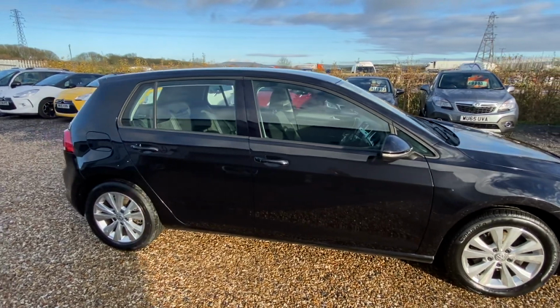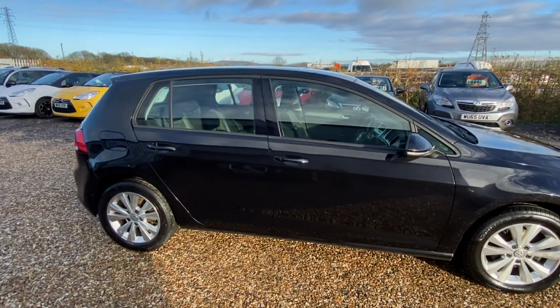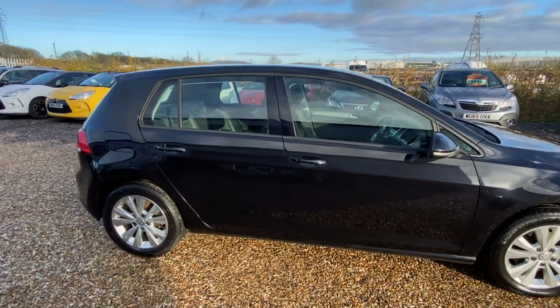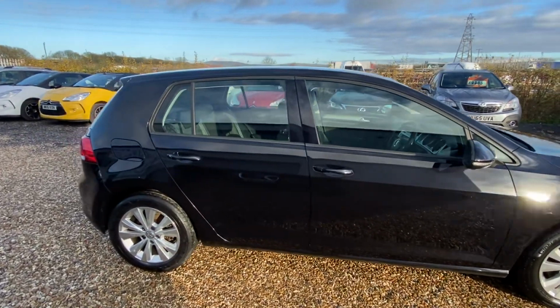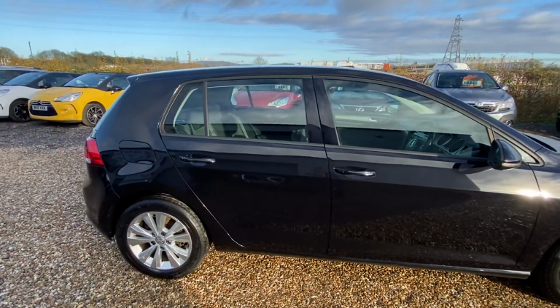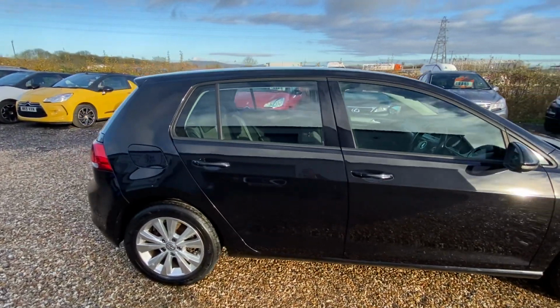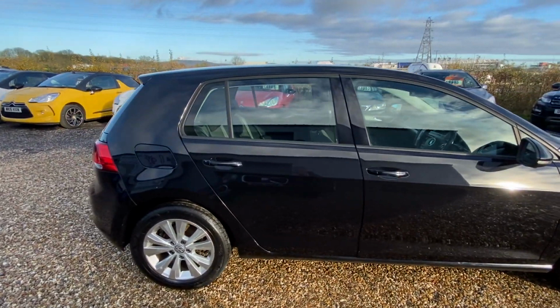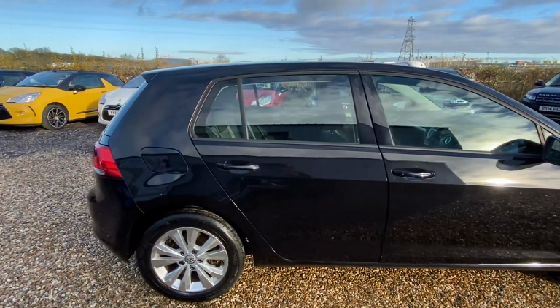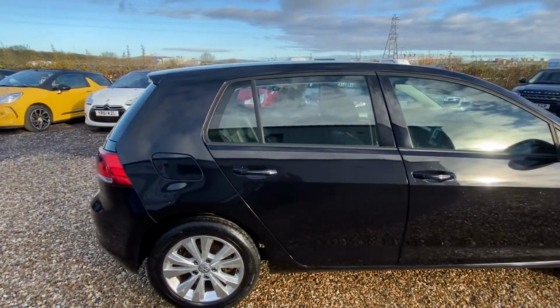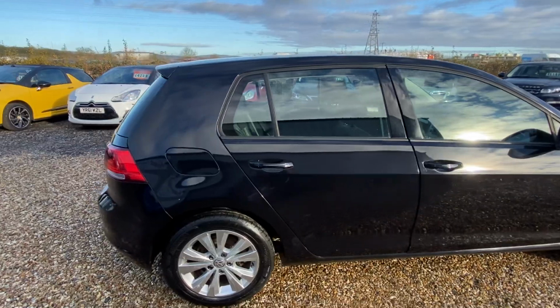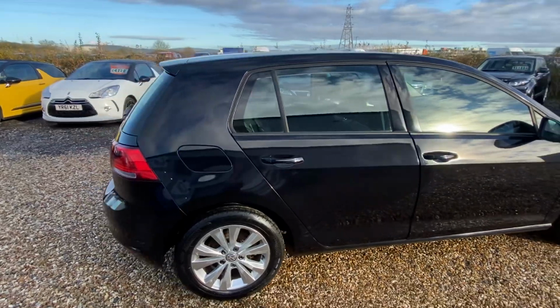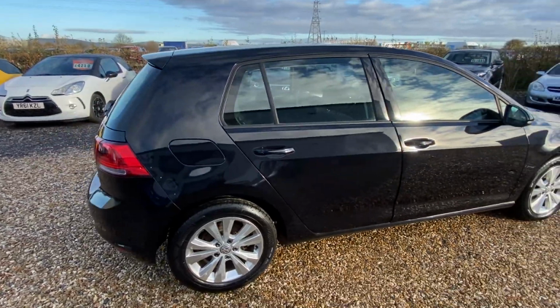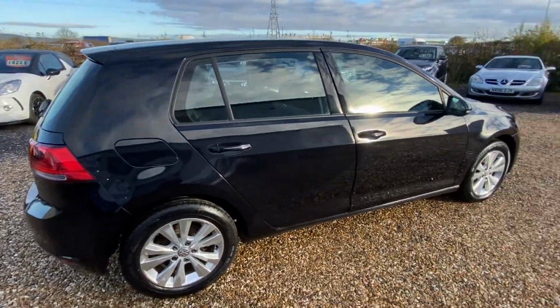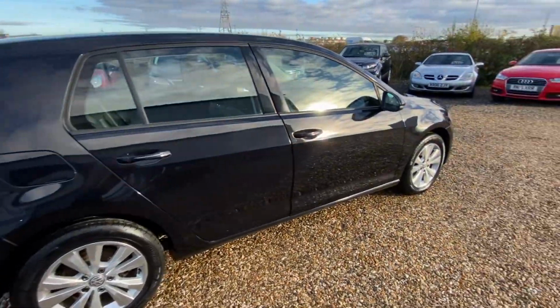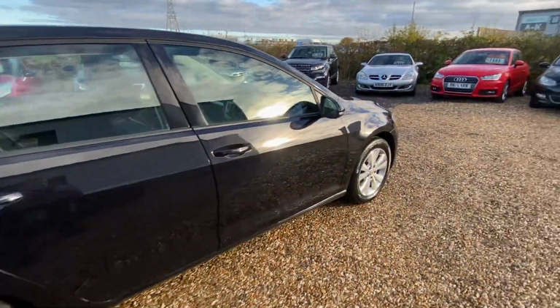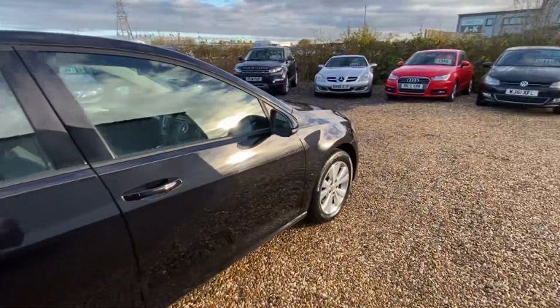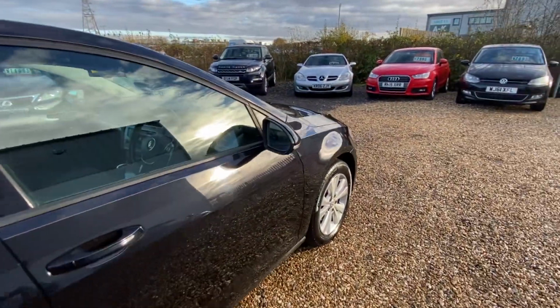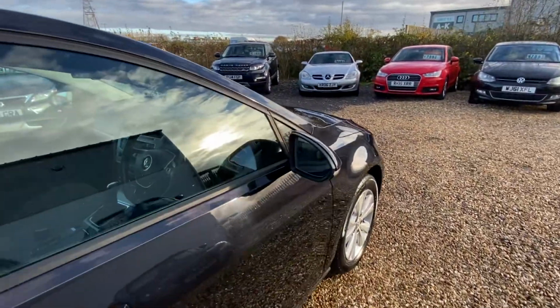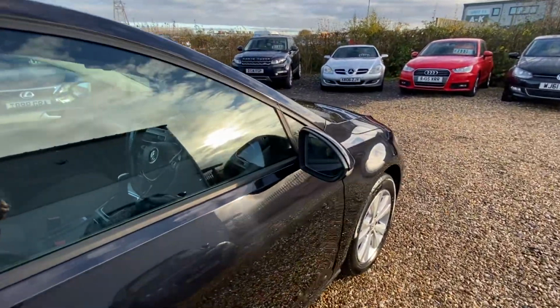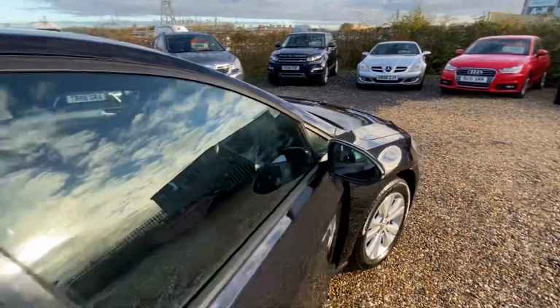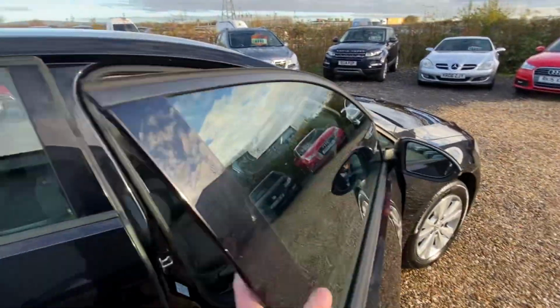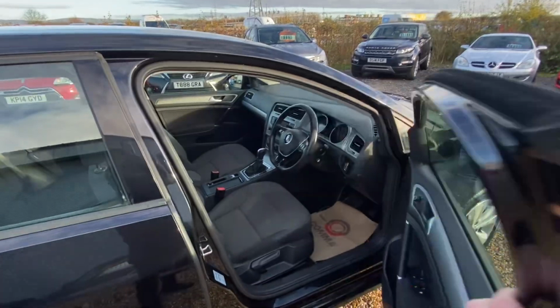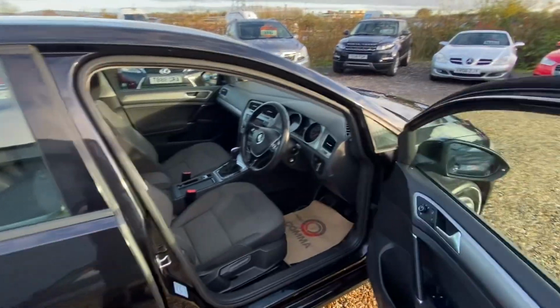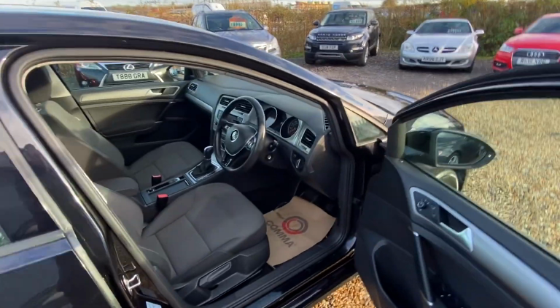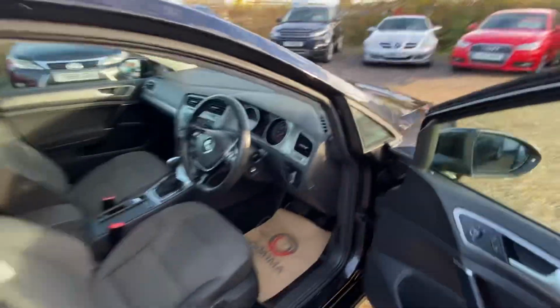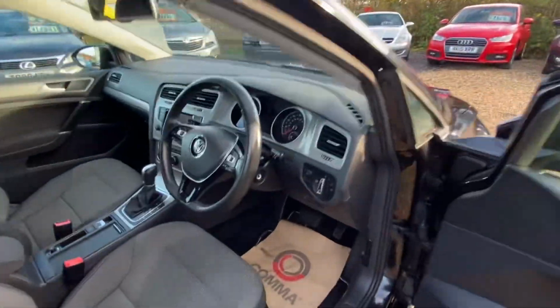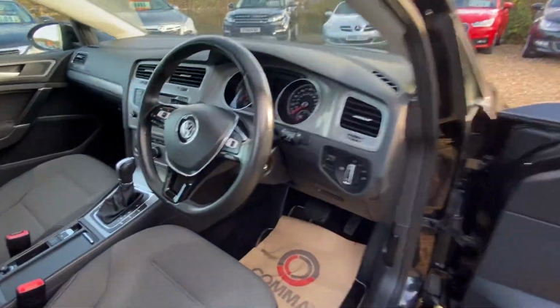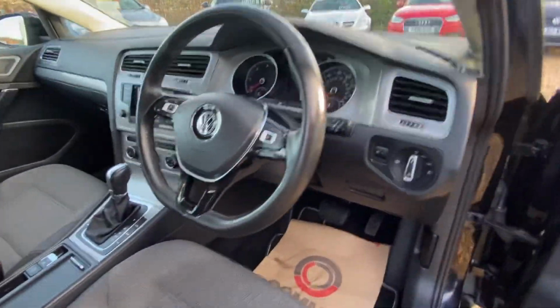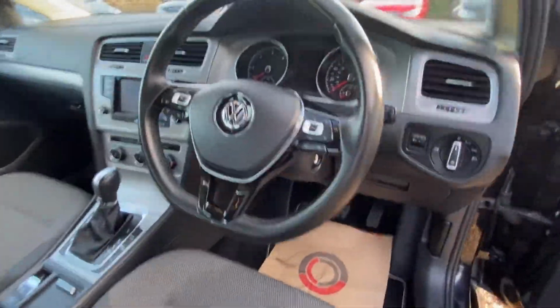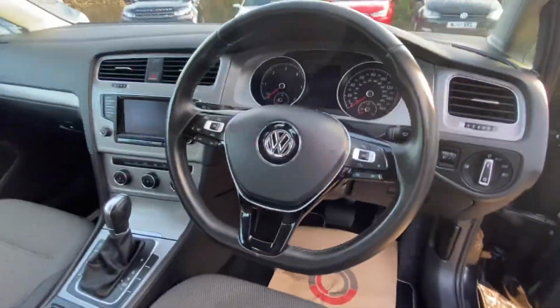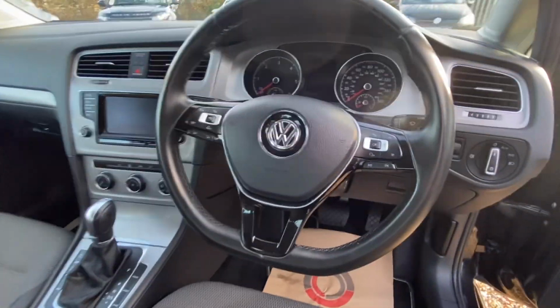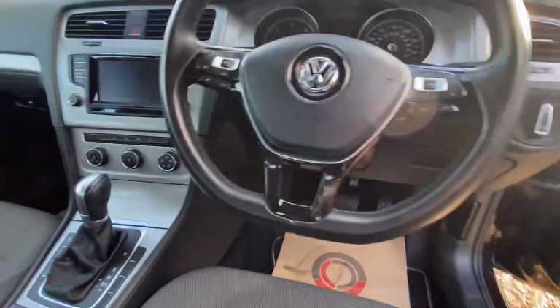It's in a really lovely condition, nice specification. Got alloy wheels, adaptive cruise control, automatic headlights, and a multifunction steering wheel.